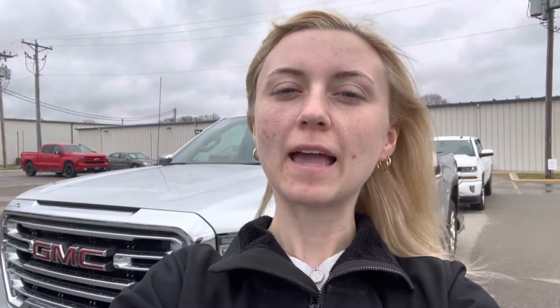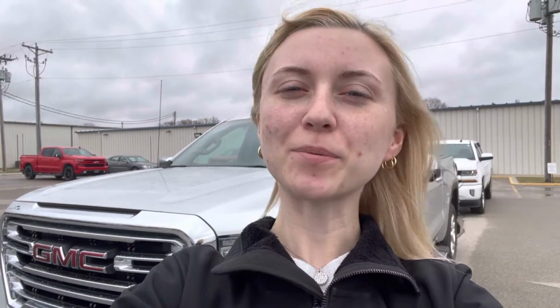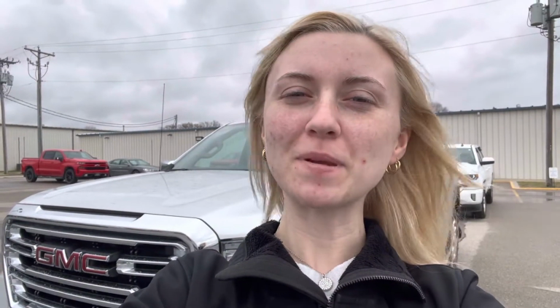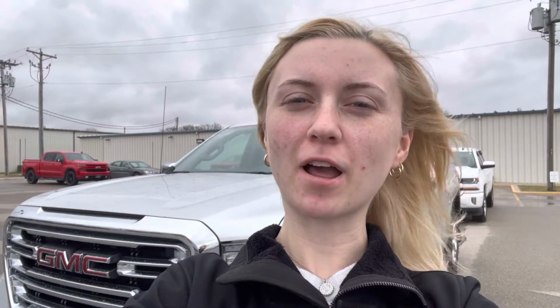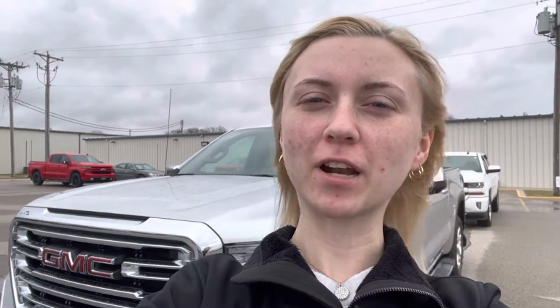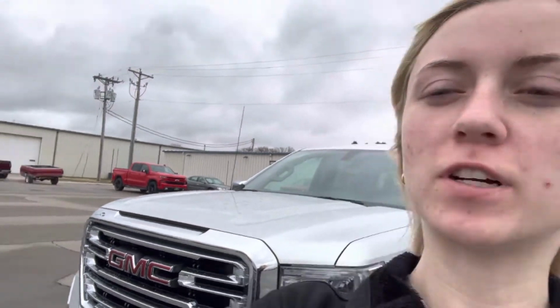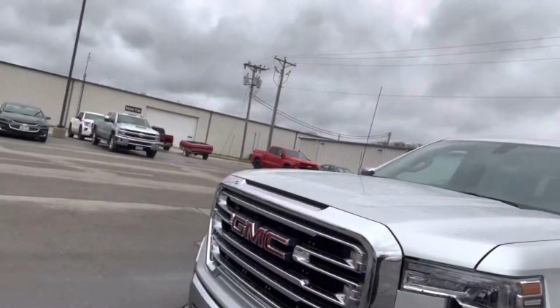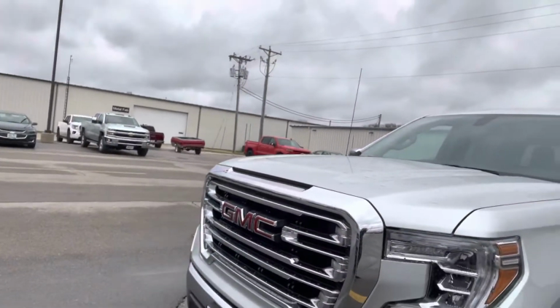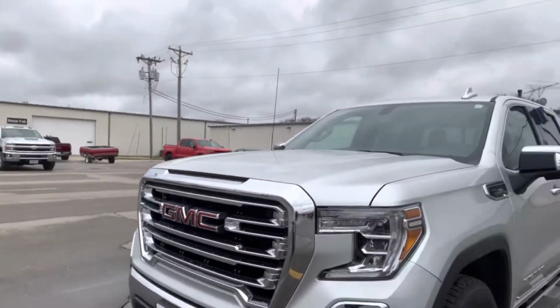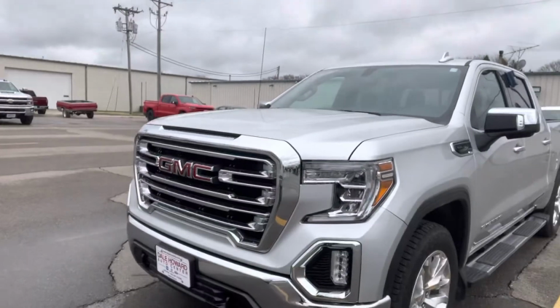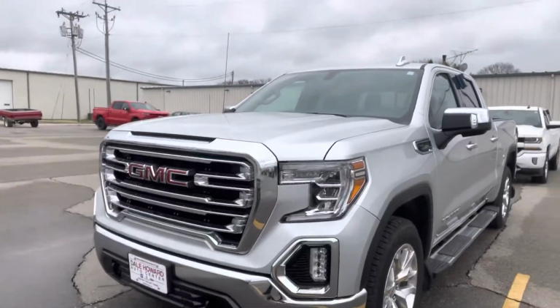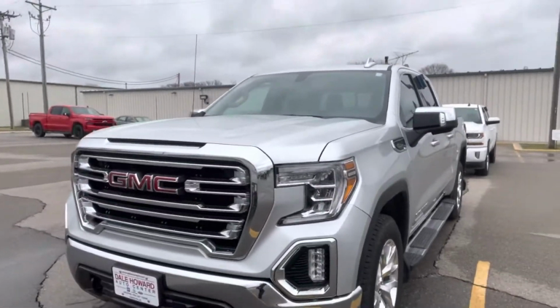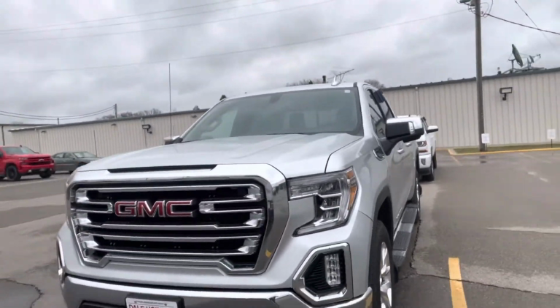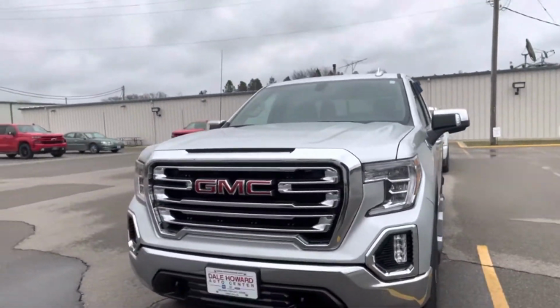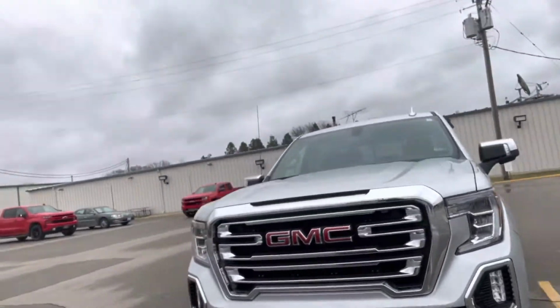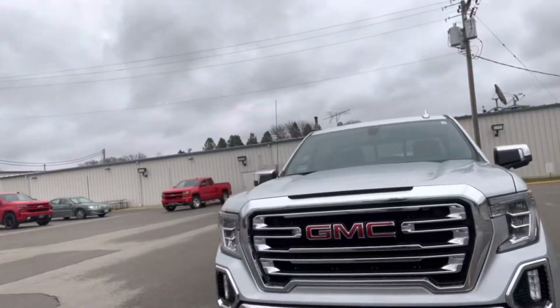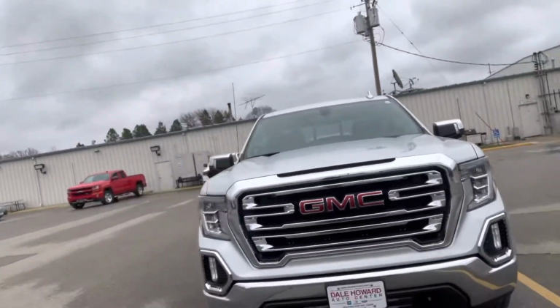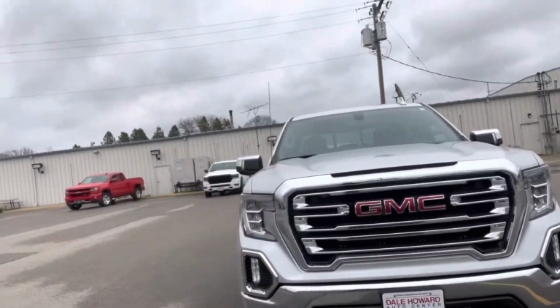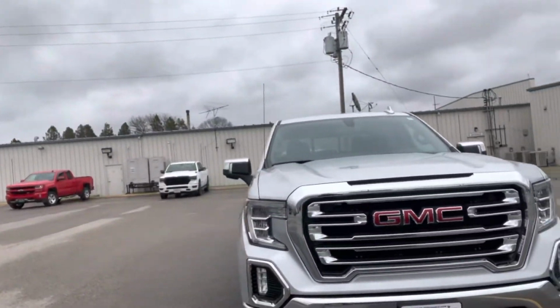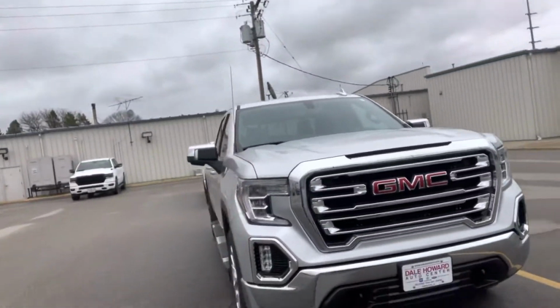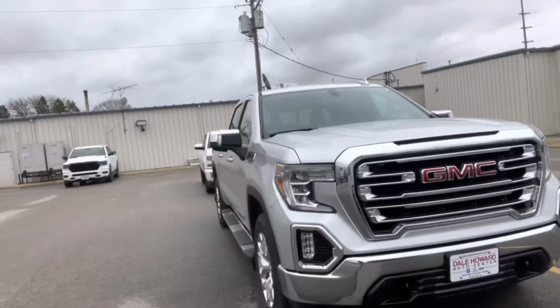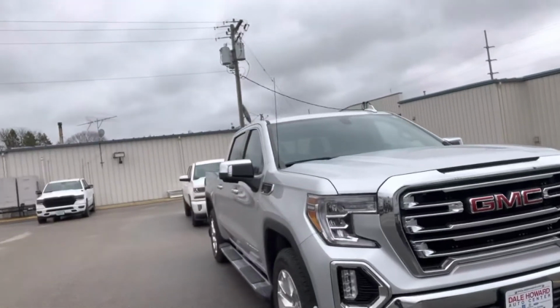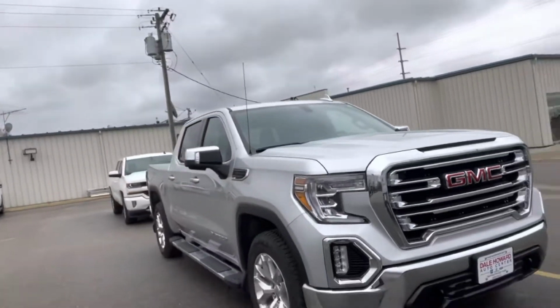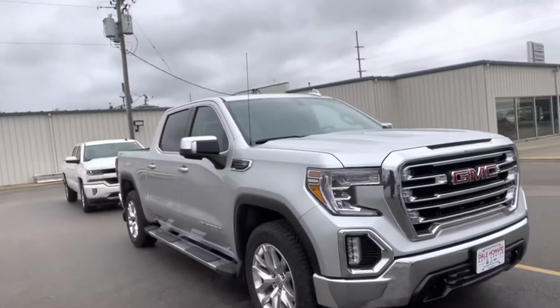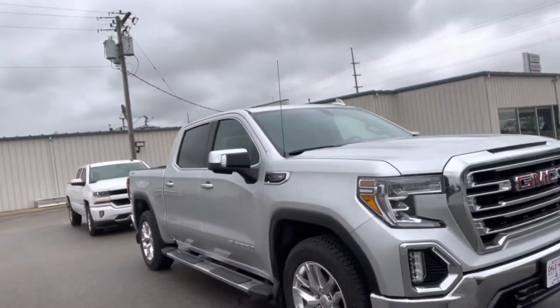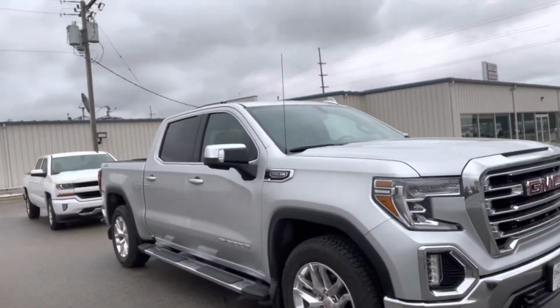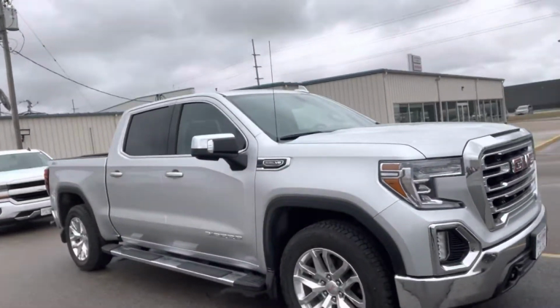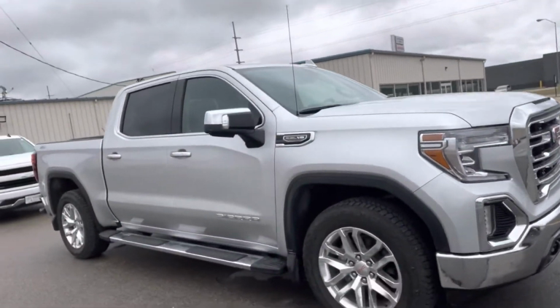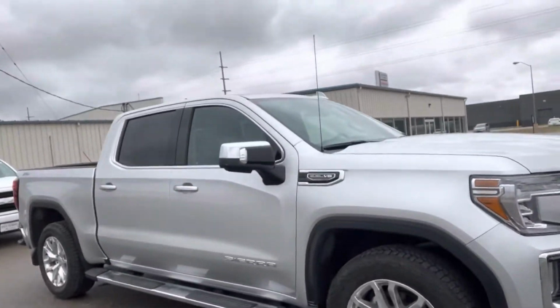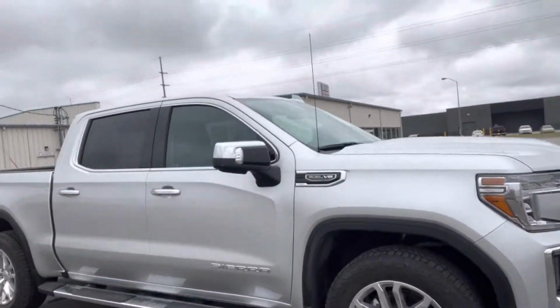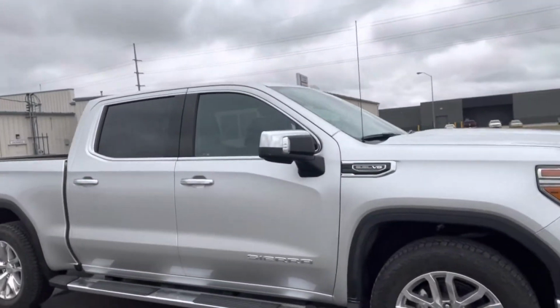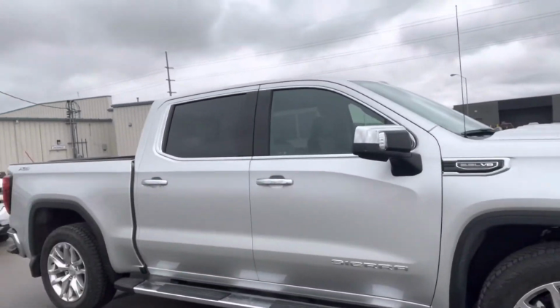Hey, it's Promise from Dale Howard Auto Center in Iowa Falls, and I have the 2021 GMC Sierra 1500 SLT here. It is a one-owner vehicle — I actually purchased it brand new from Dale Howard's, local to the Iowa Falls area.